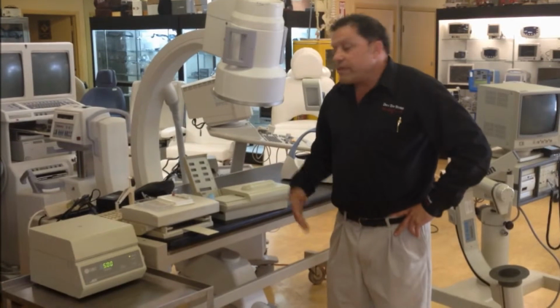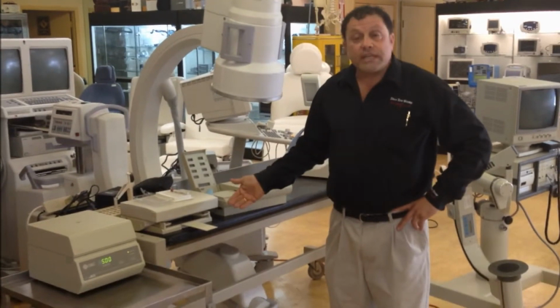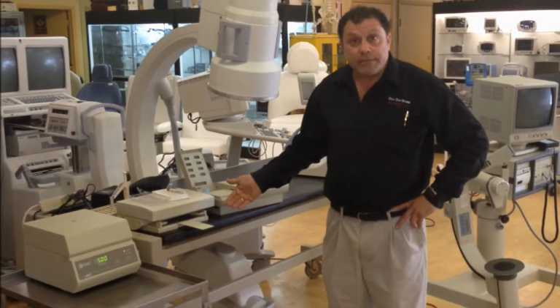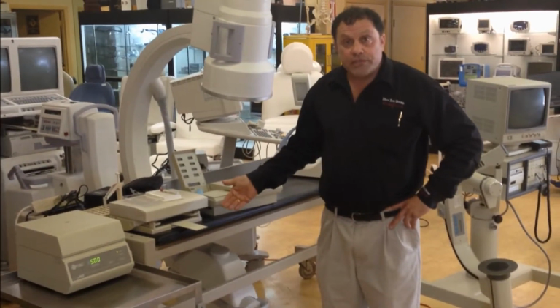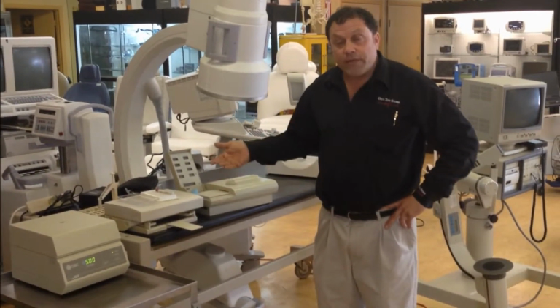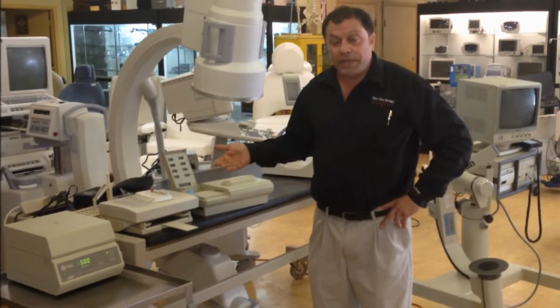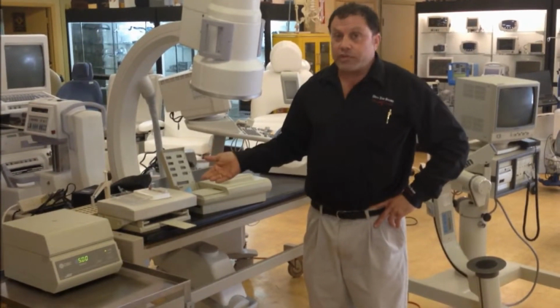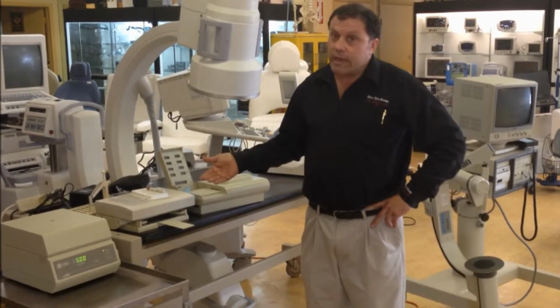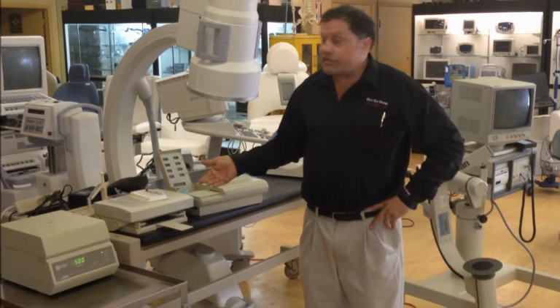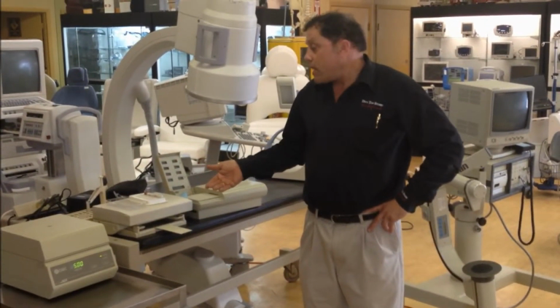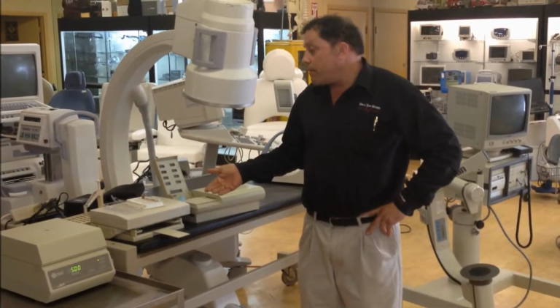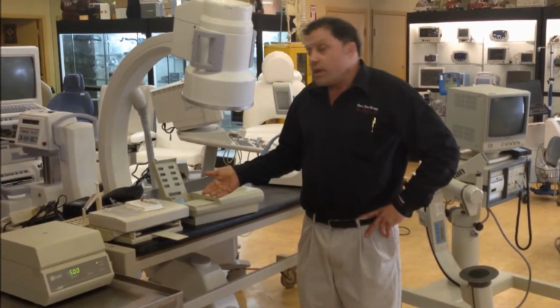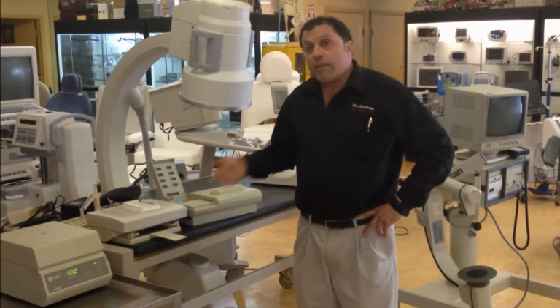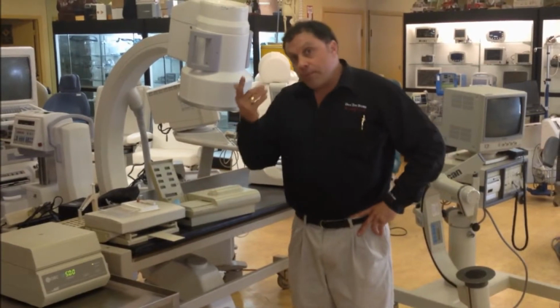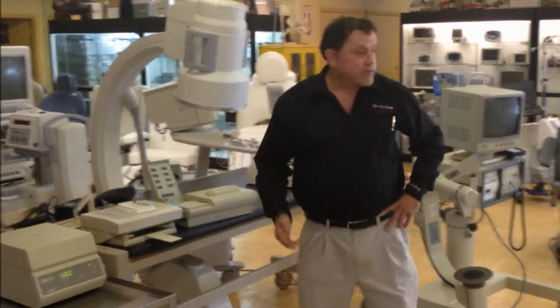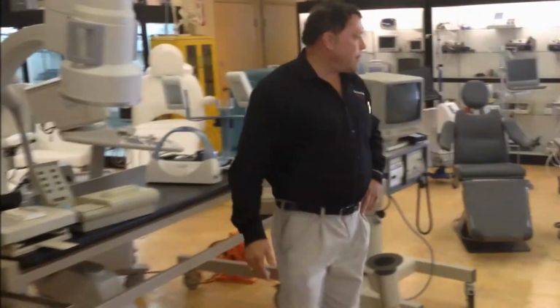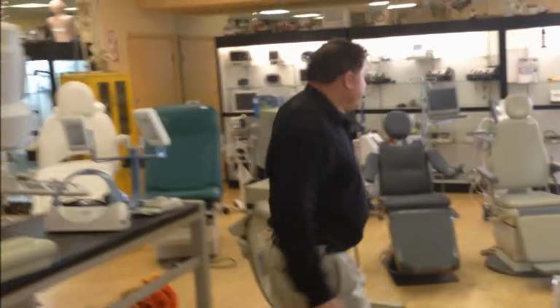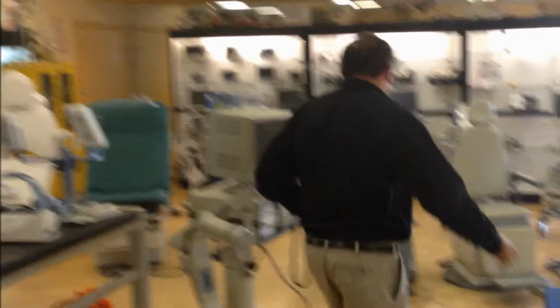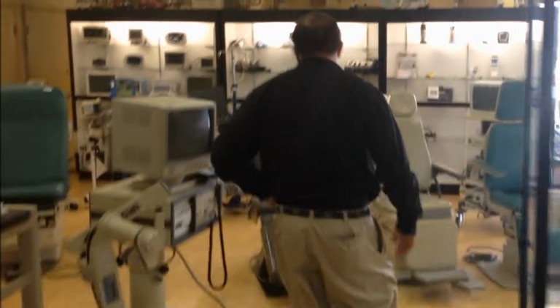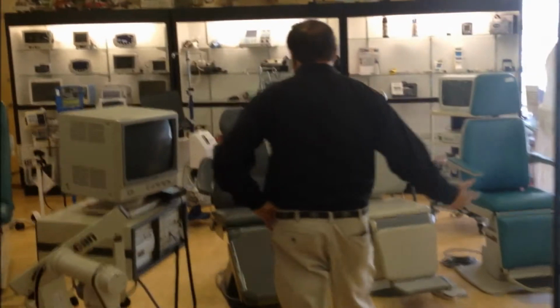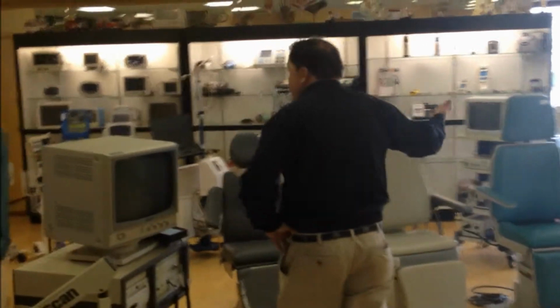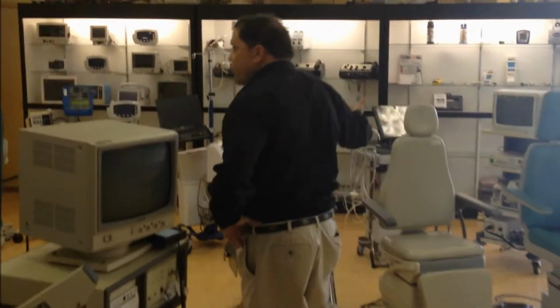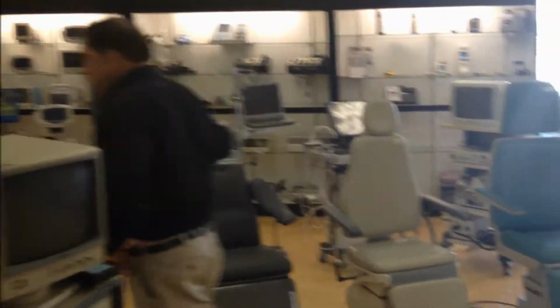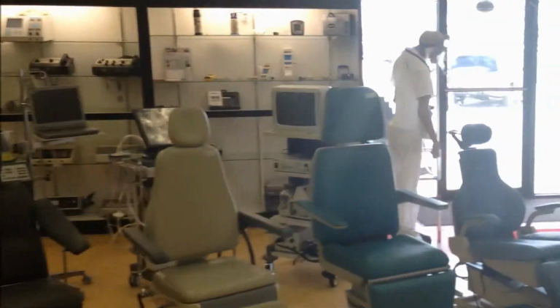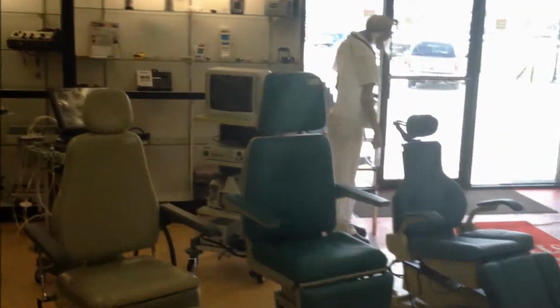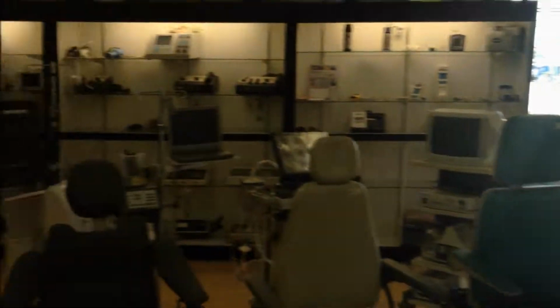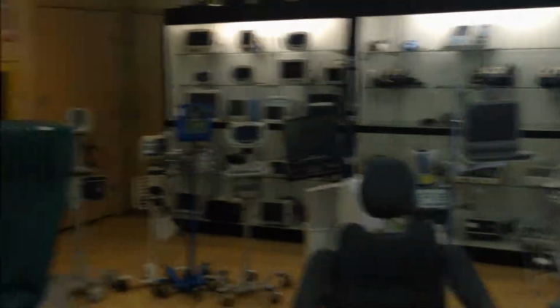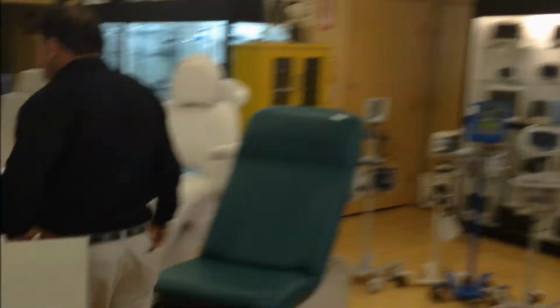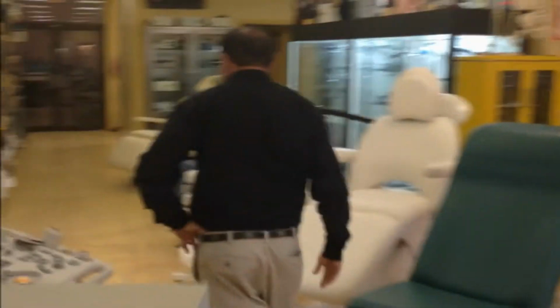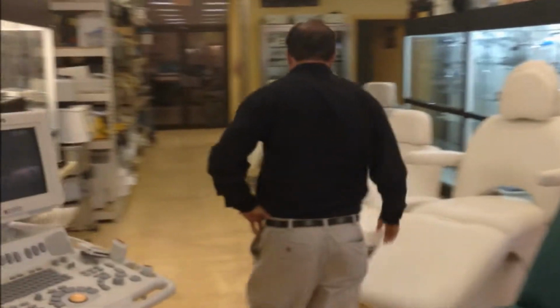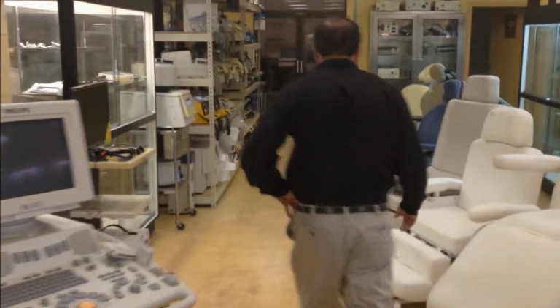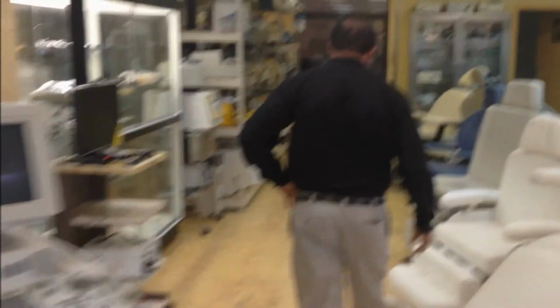We sell CBC machines. It's great for pediatricians, oncologists. Come on, follow me. We've got all kinds of equipment at the Doctors Toy Store. All of it's discounted. We can get deals at the Doctors Toy Store.